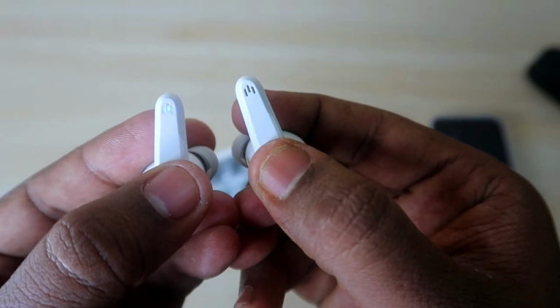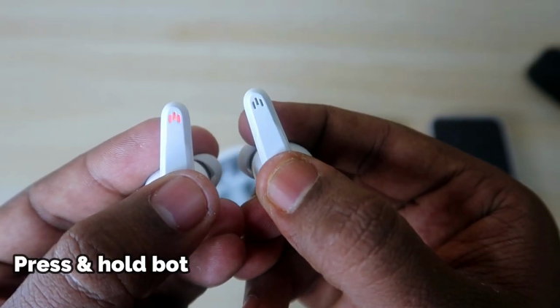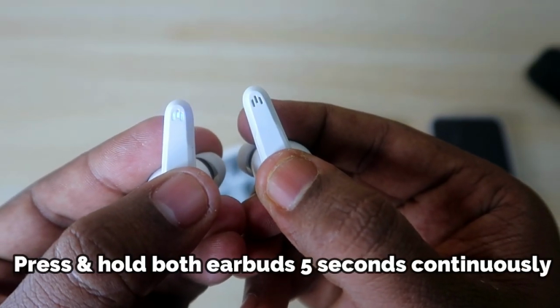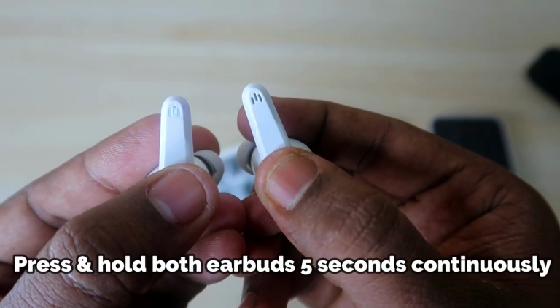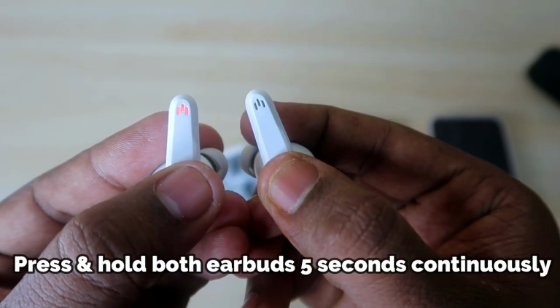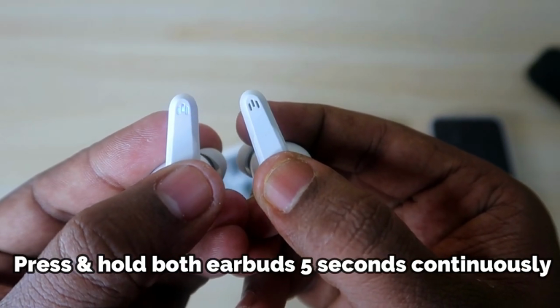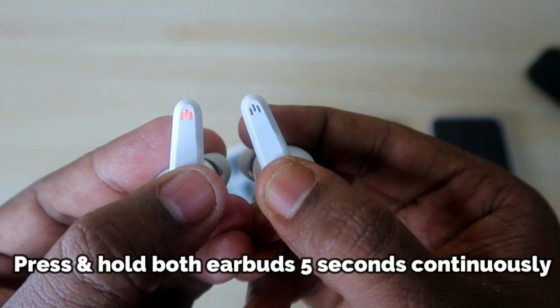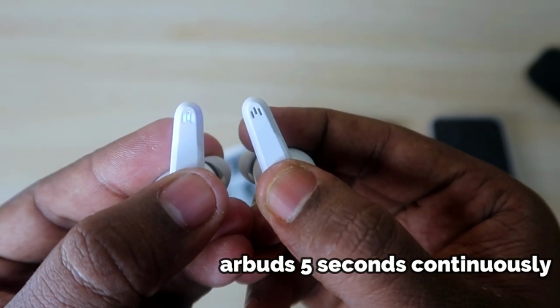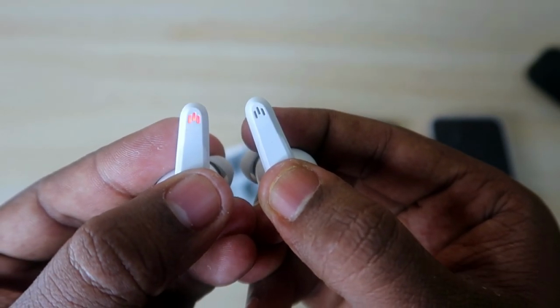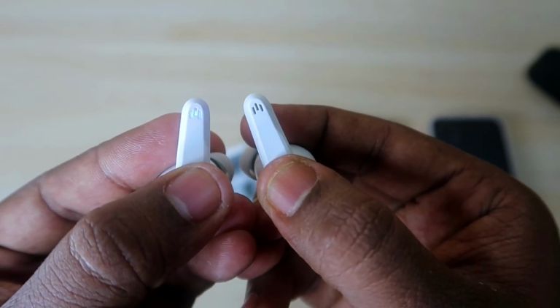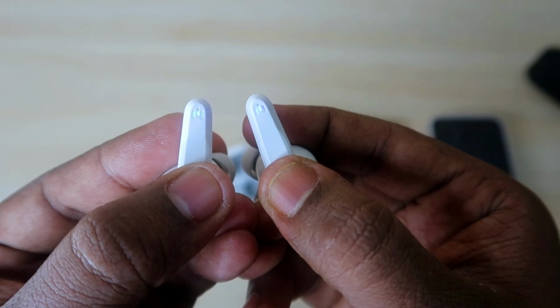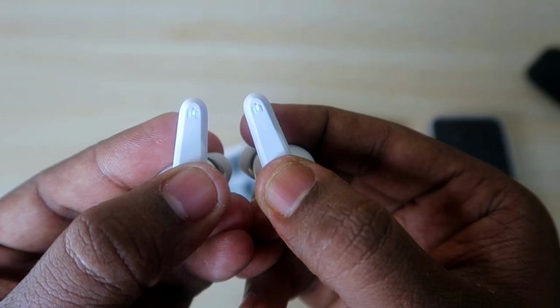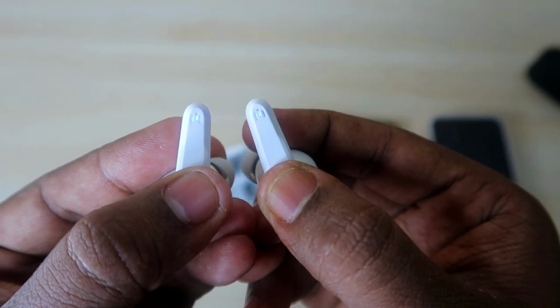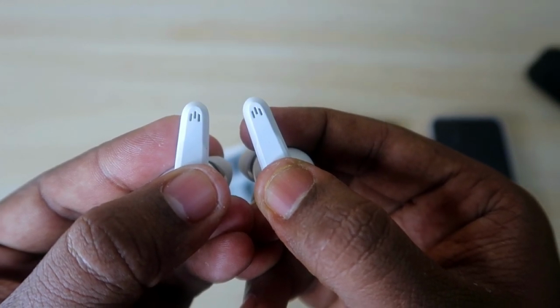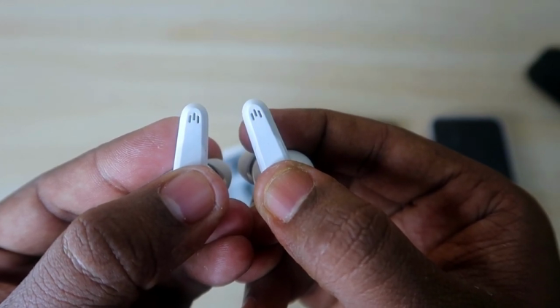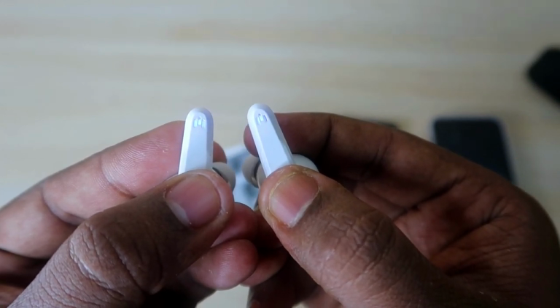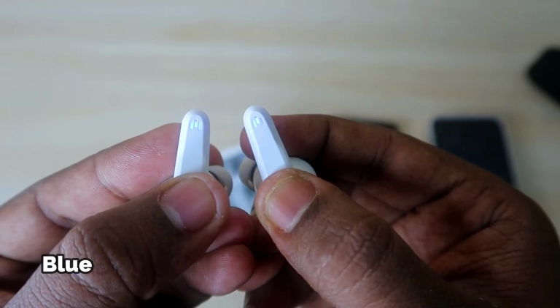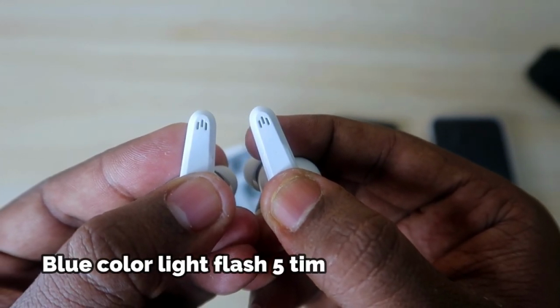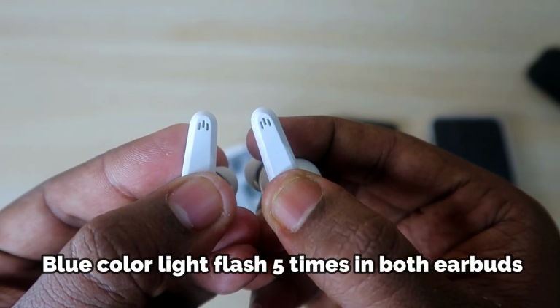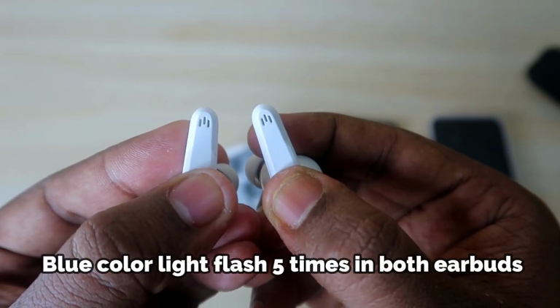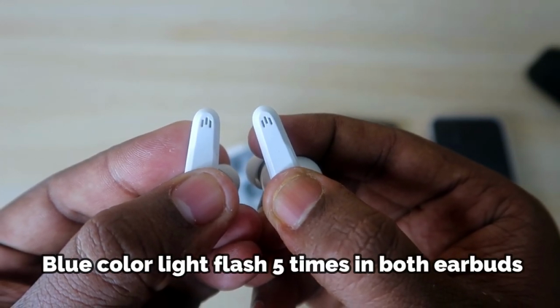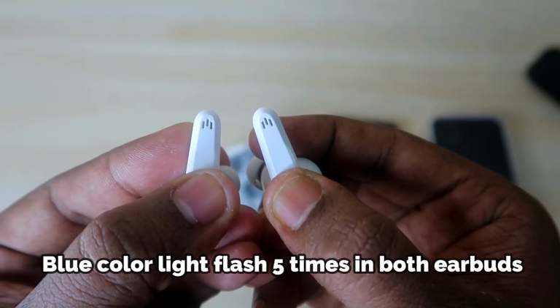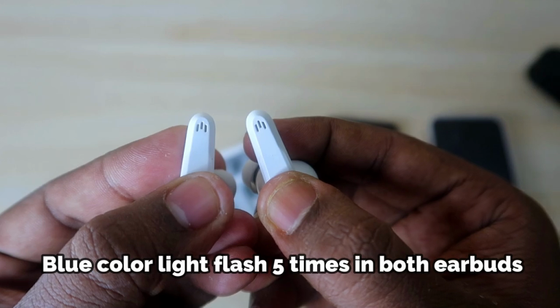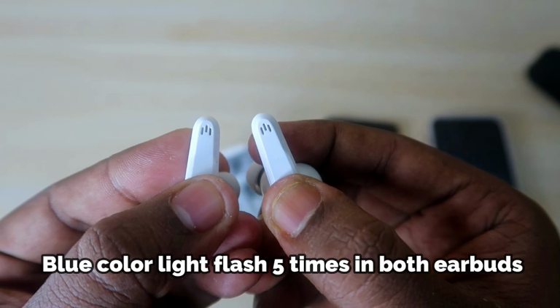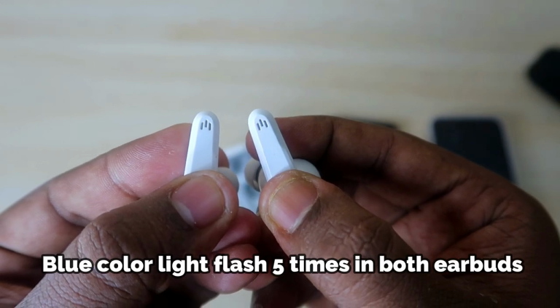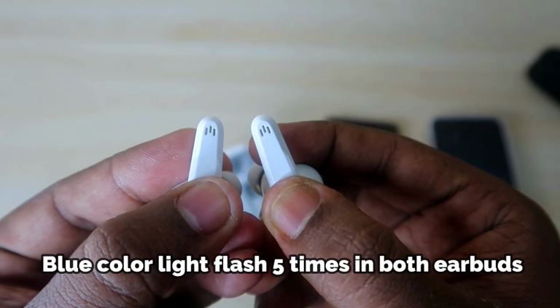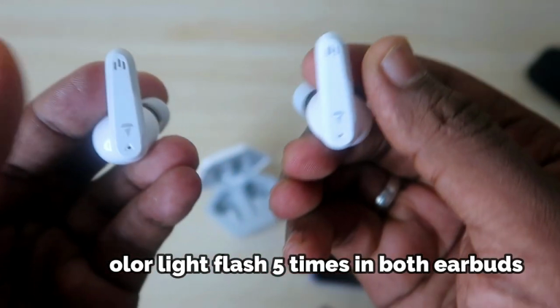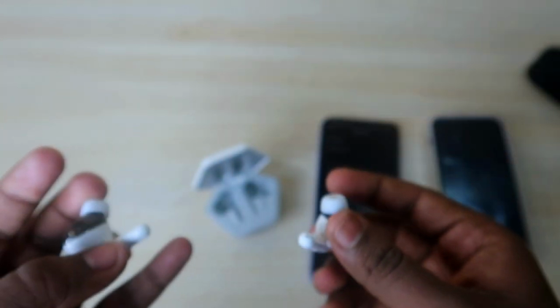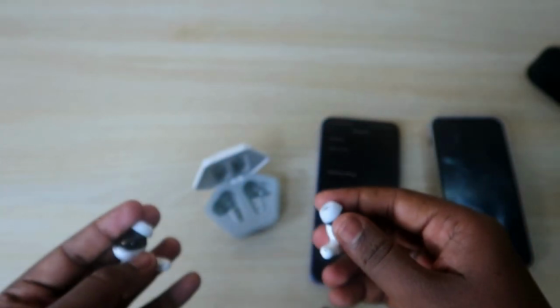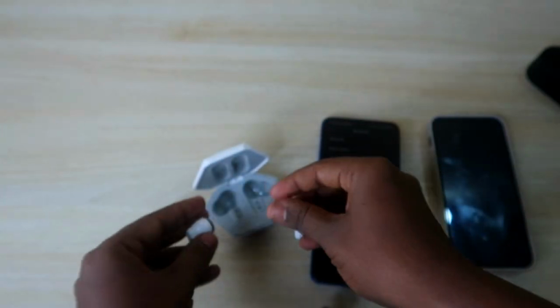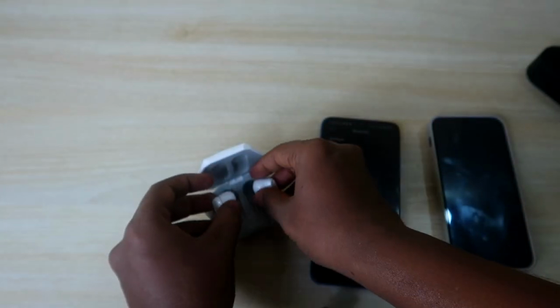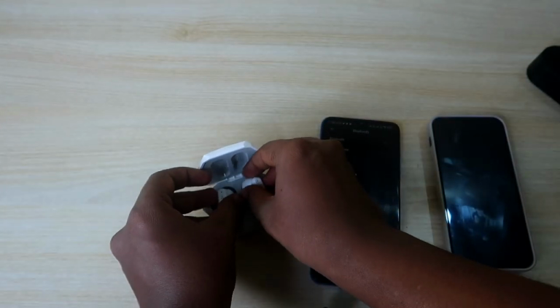Now, take the earbuds and press and hold both earbuds for five seconds continuously. After that, you will see the blue color light blink five times. Keep pressing and holding until you see the blue light blink five times.